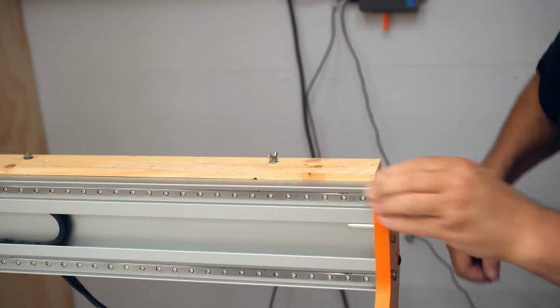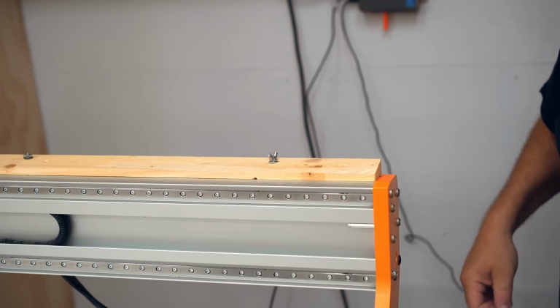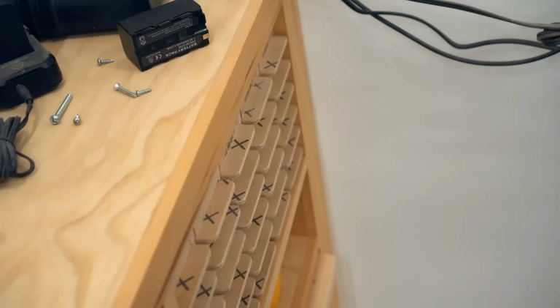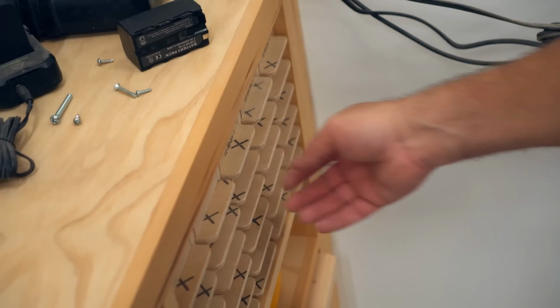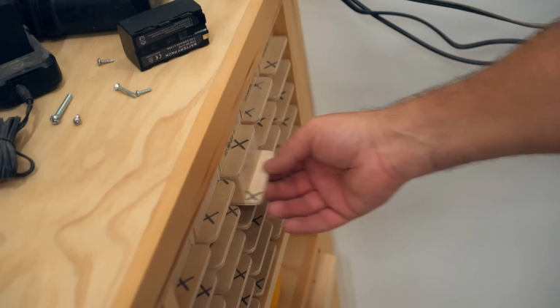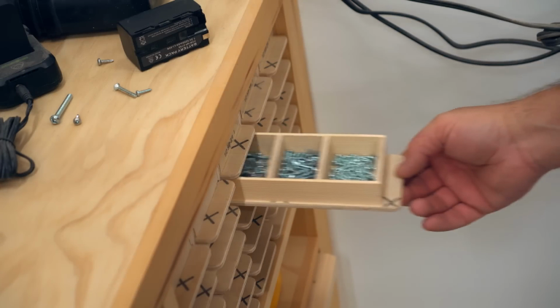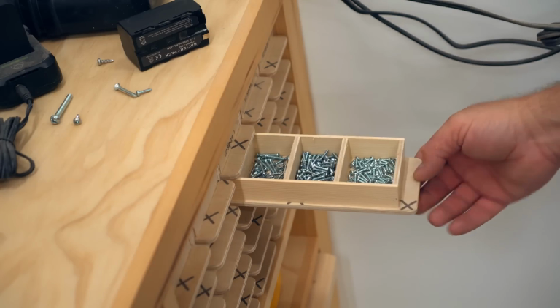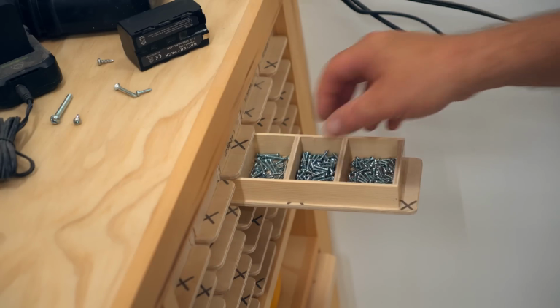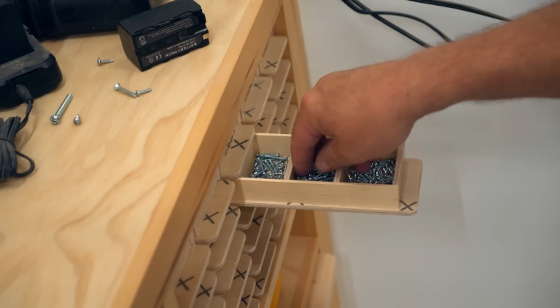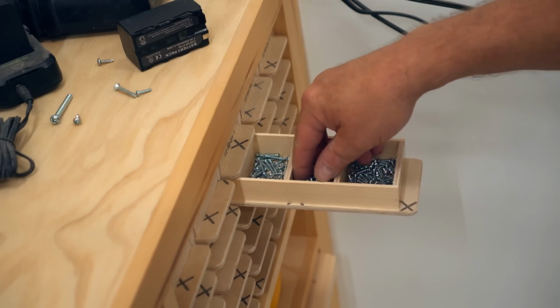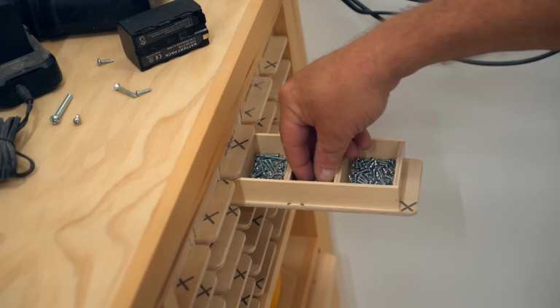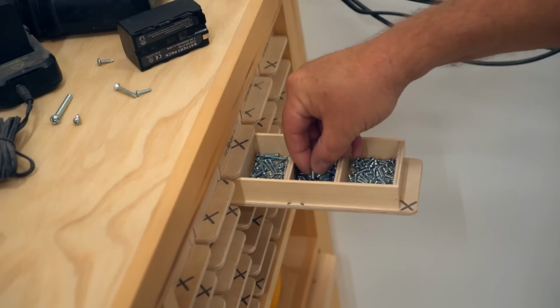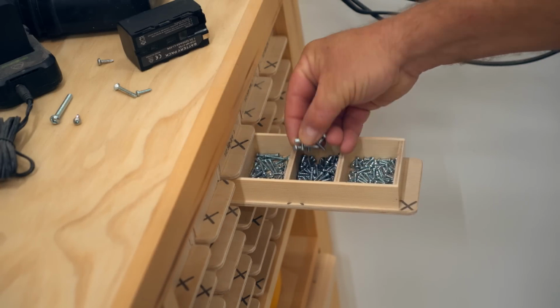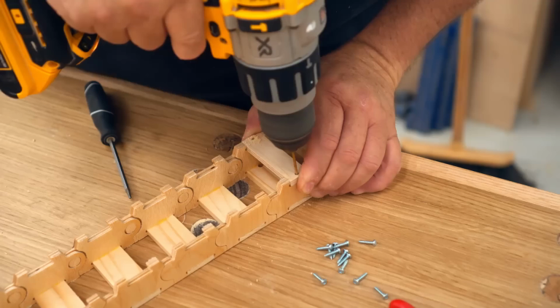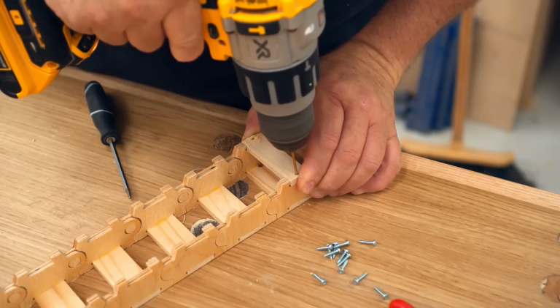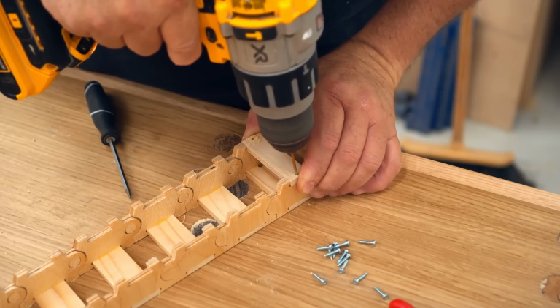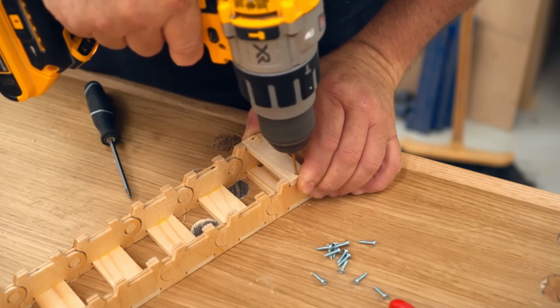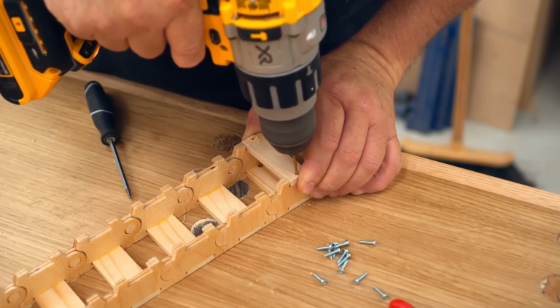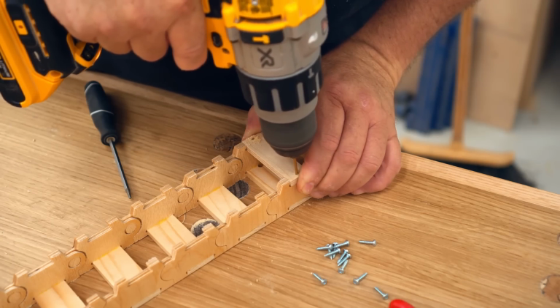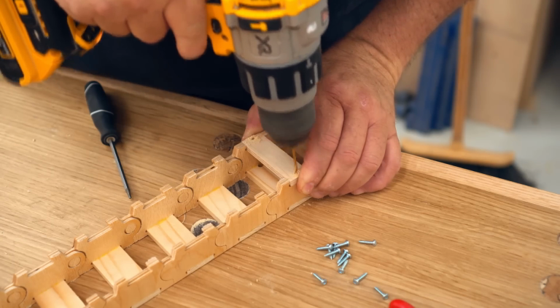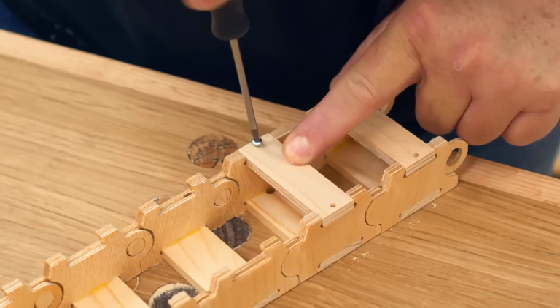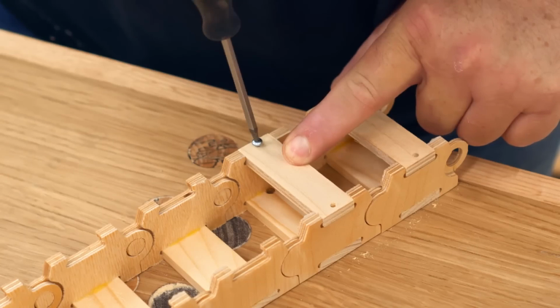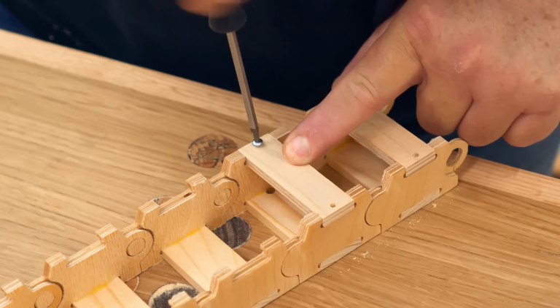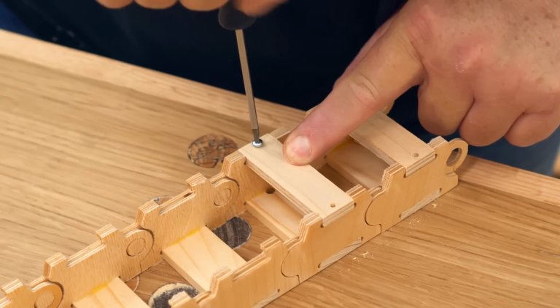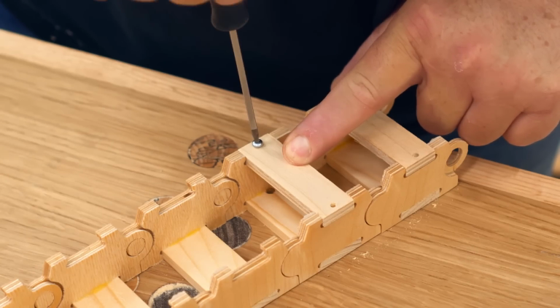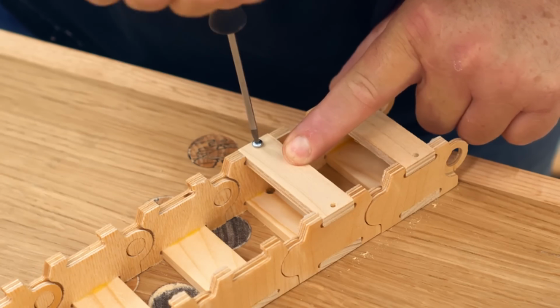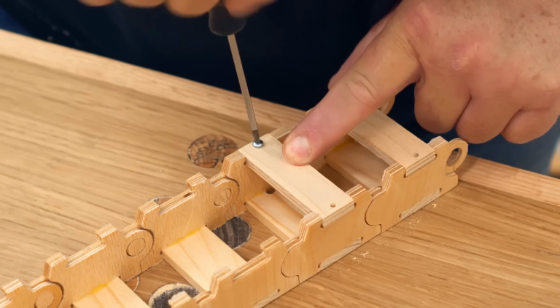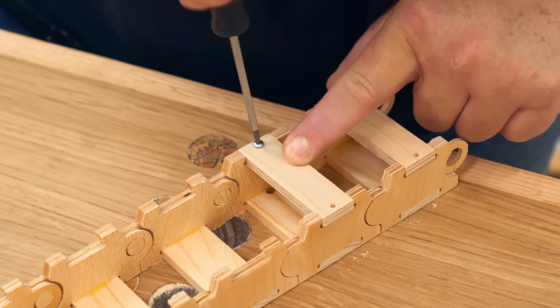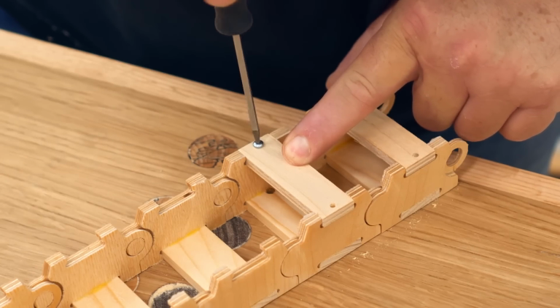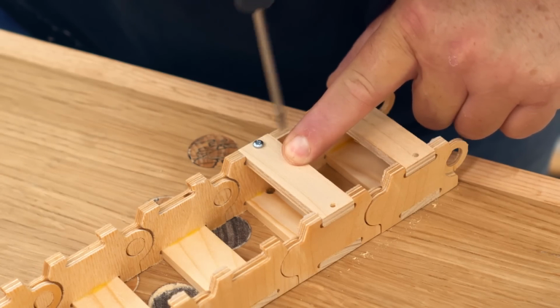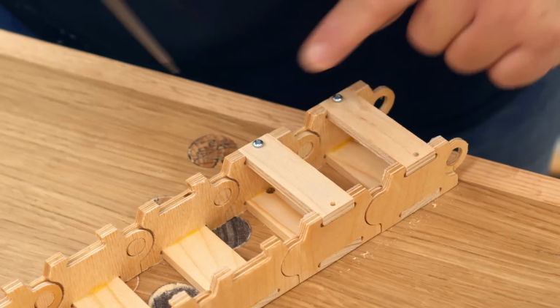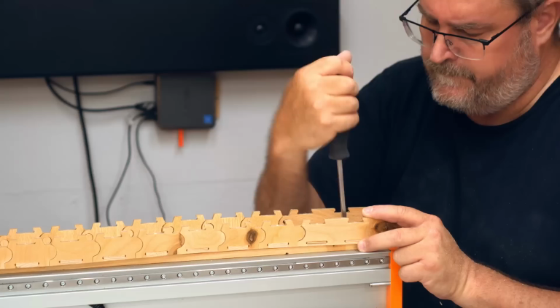The top of each link is held on by very small screws — these are number four — and because this is thin plywood, I'm drilling a pilot hole before I drive in those screws.